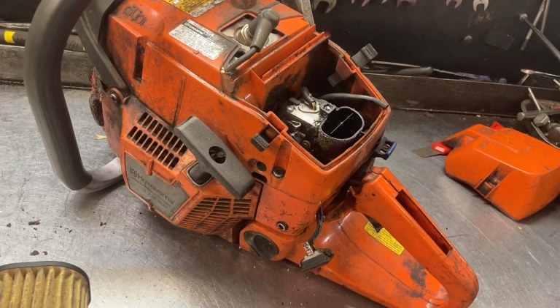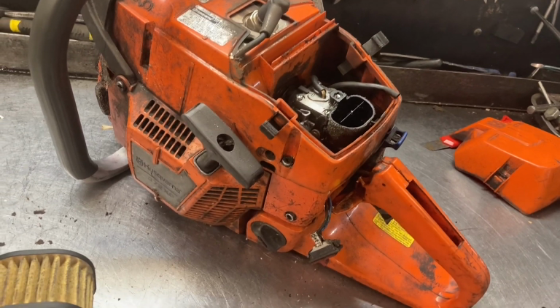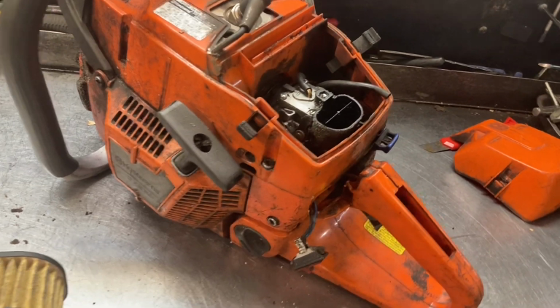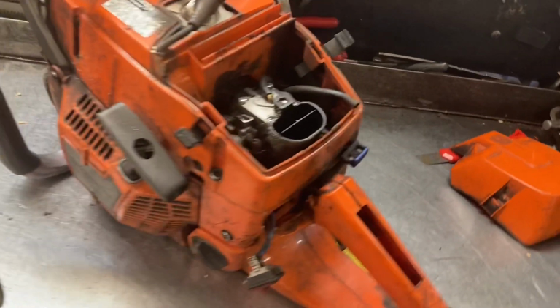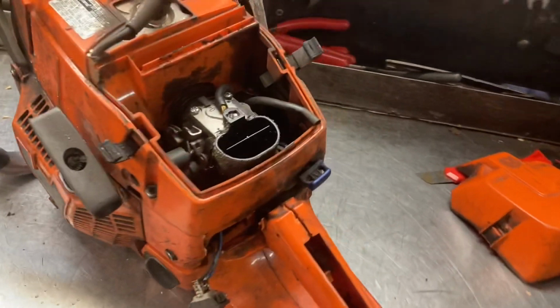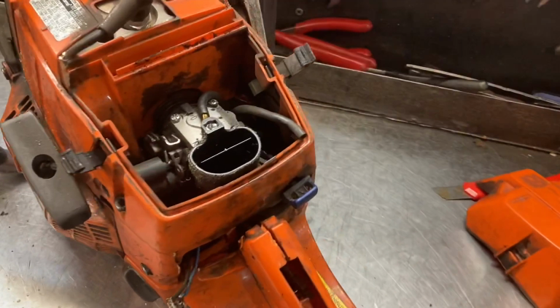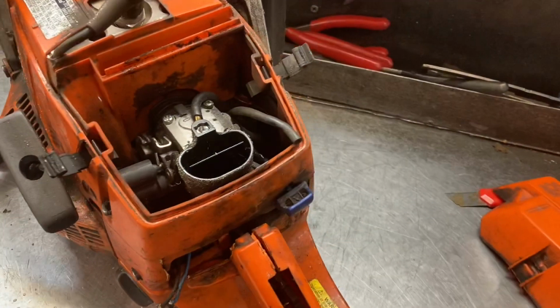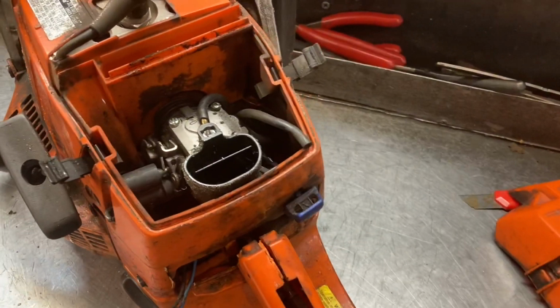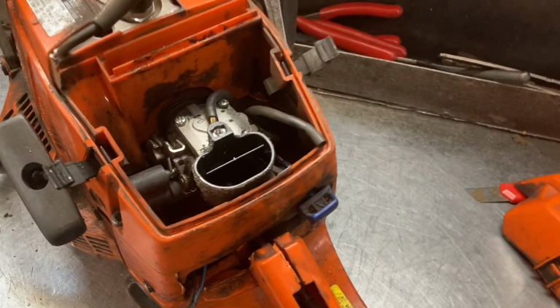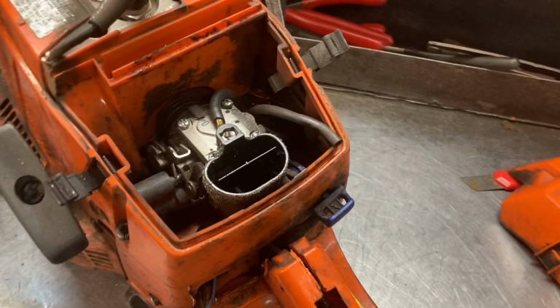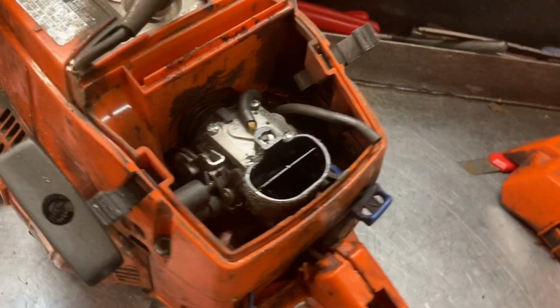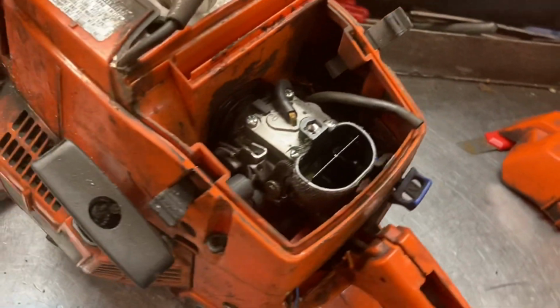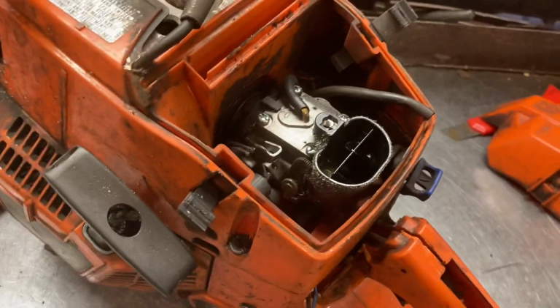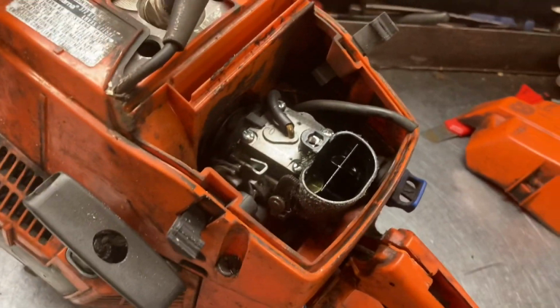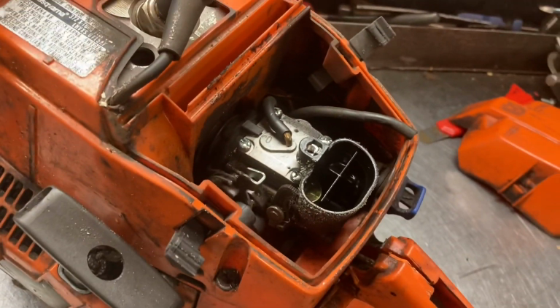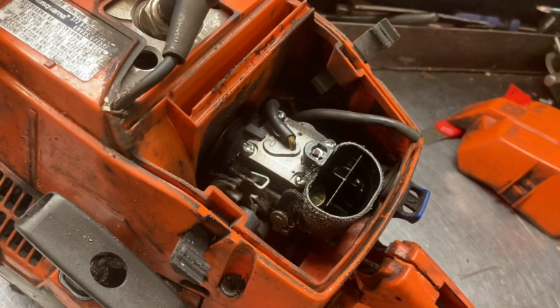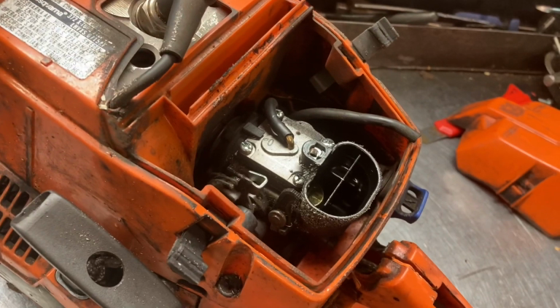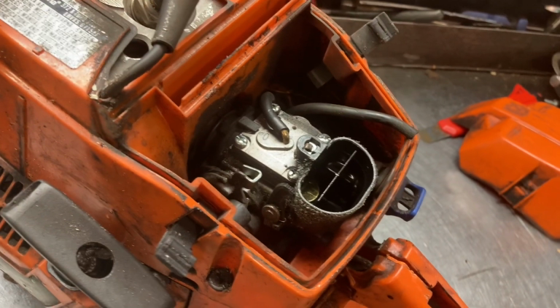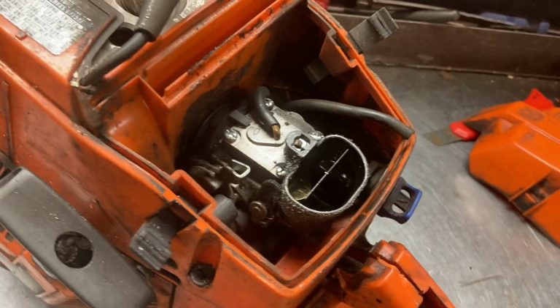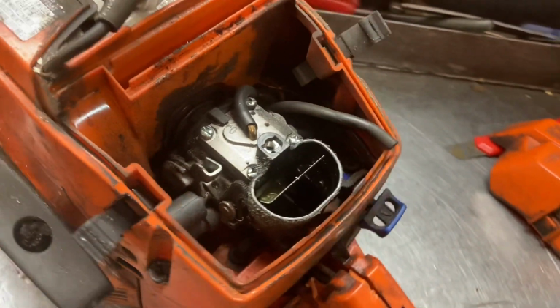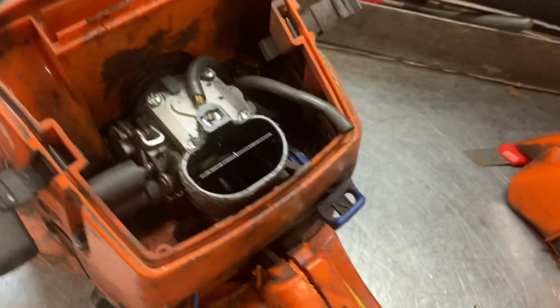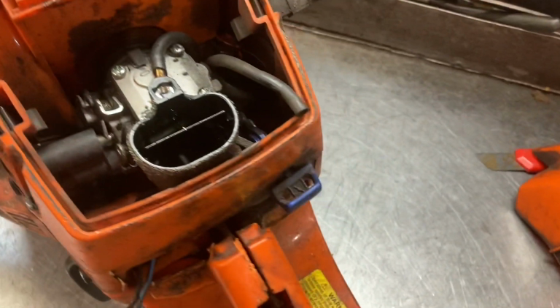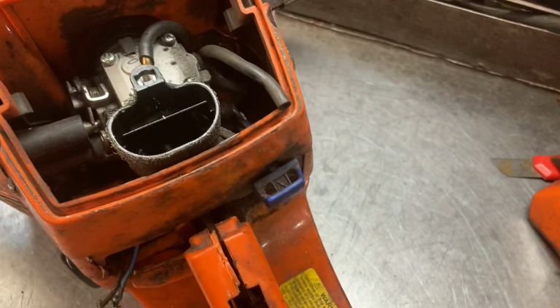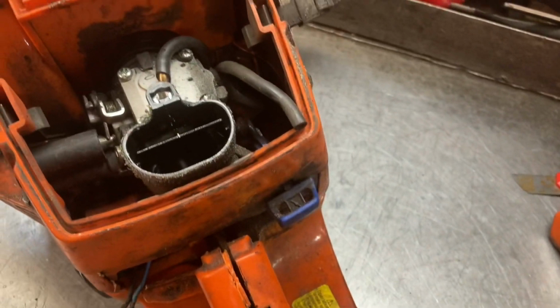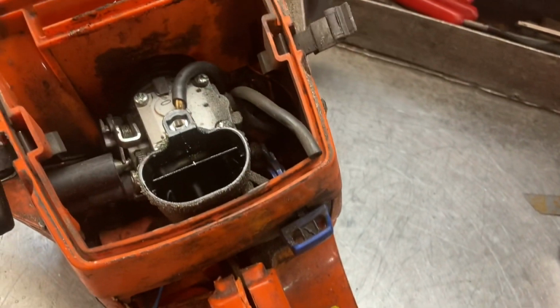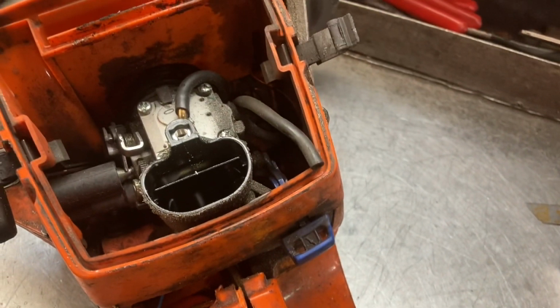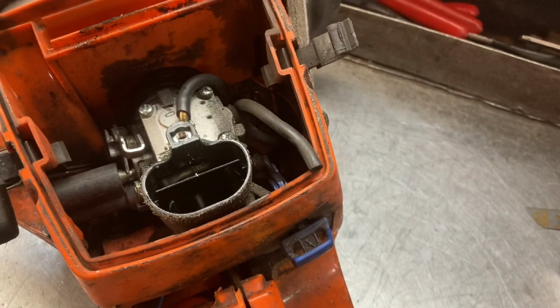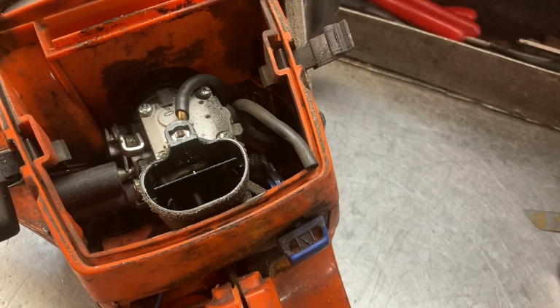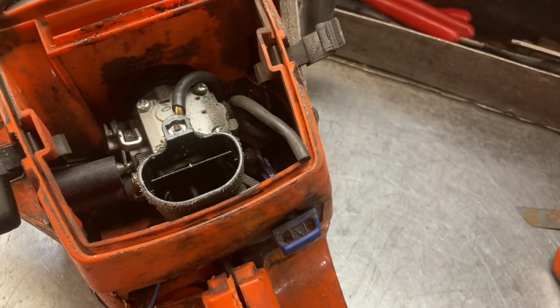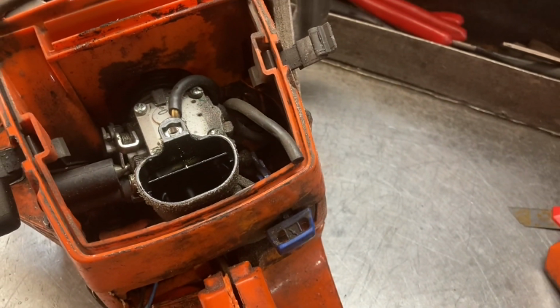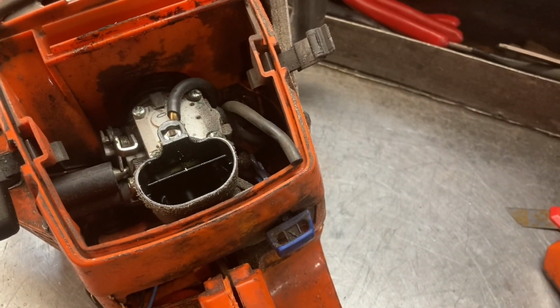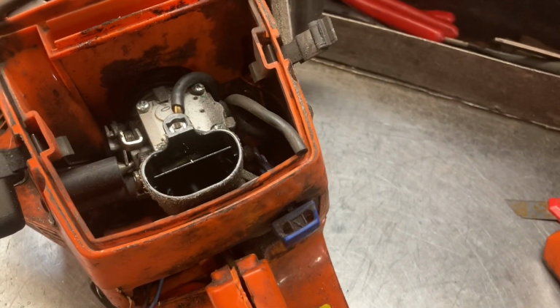Hey everyone, welcome to West Coast Muscle Sawz. We're looking at a Husqvarna 372 X-Torque. This one is used in the cleanup from the forest fires.